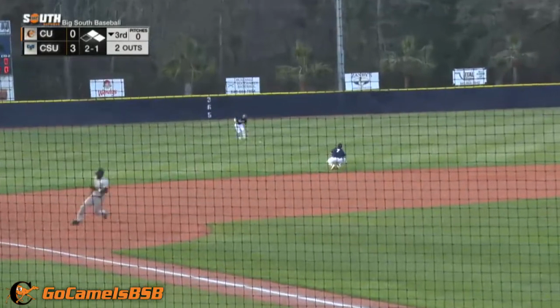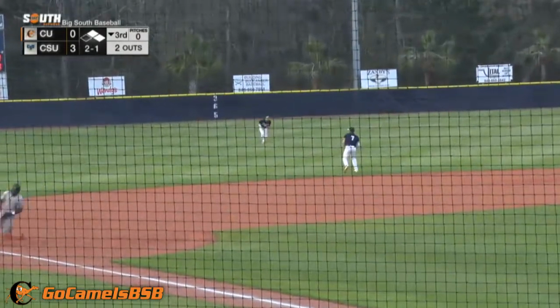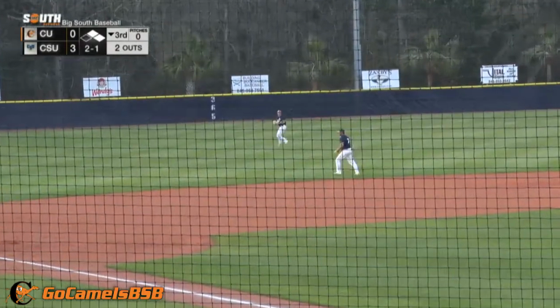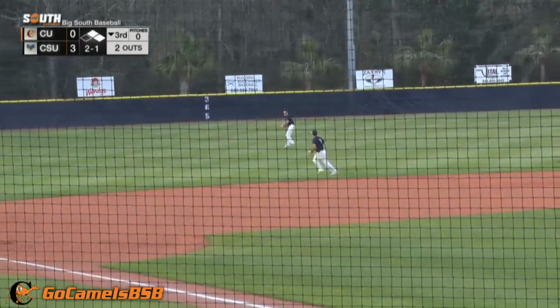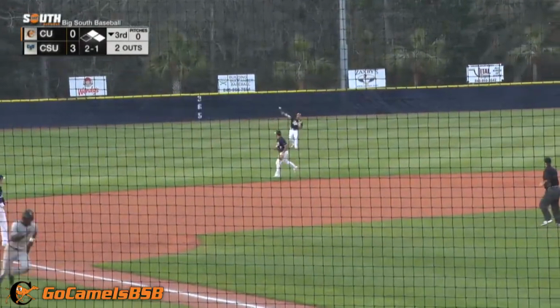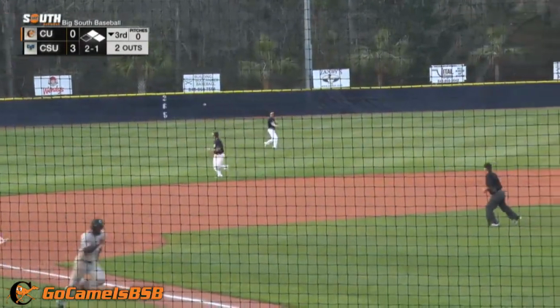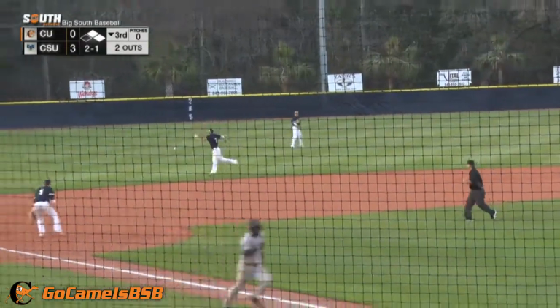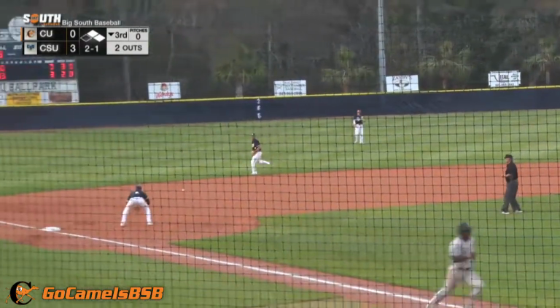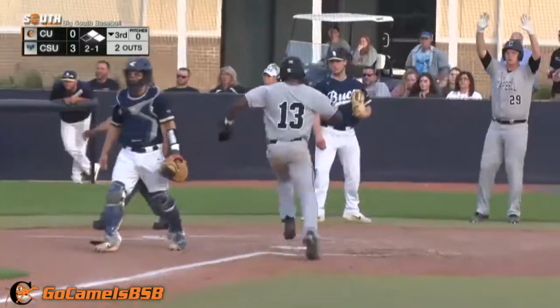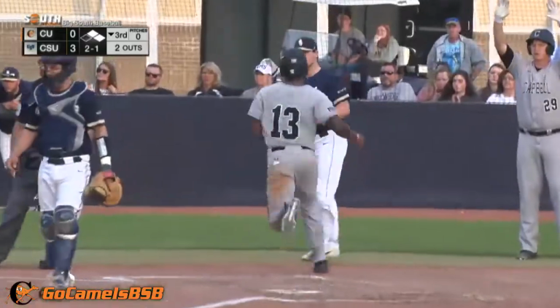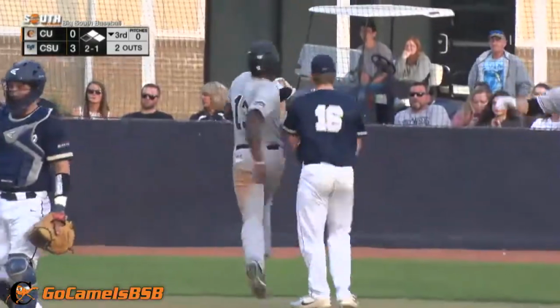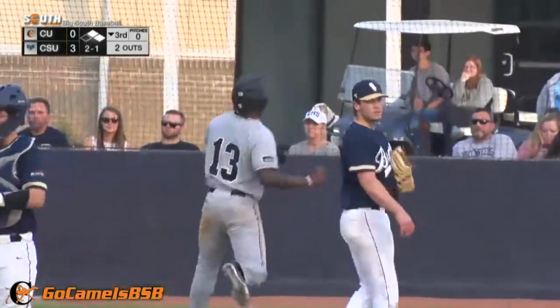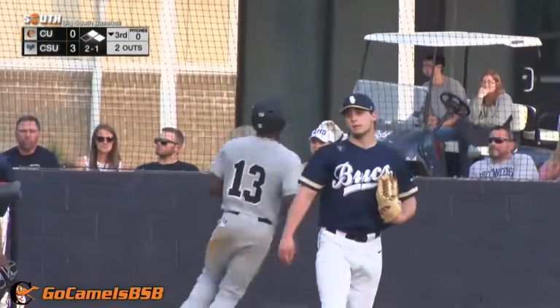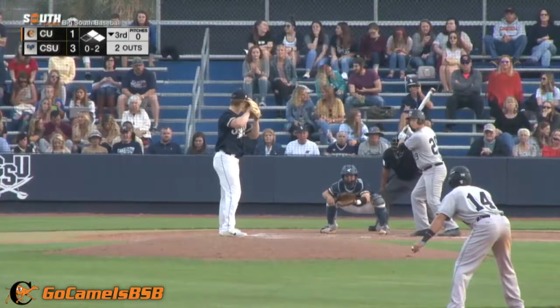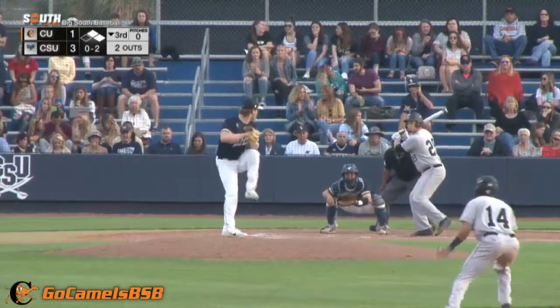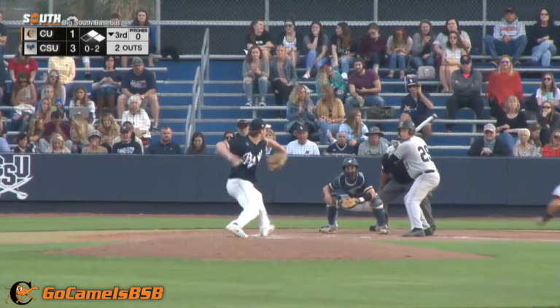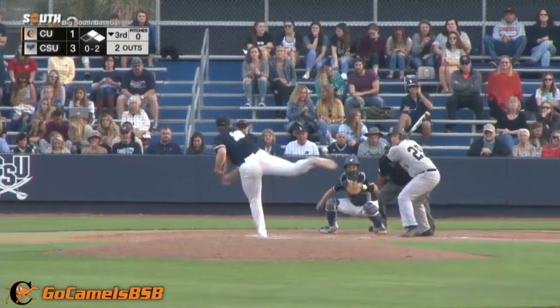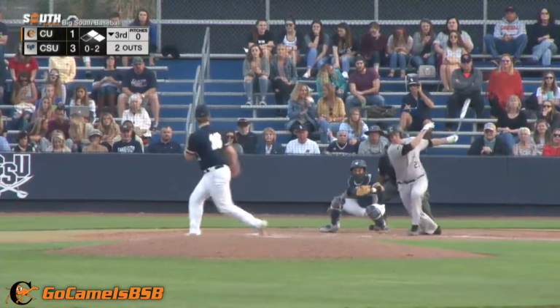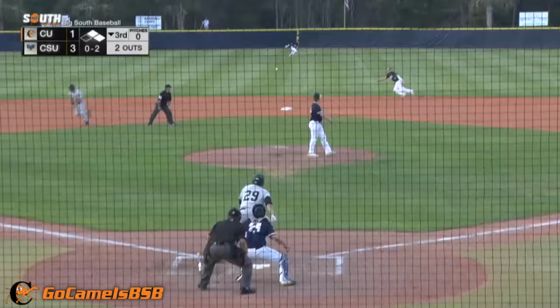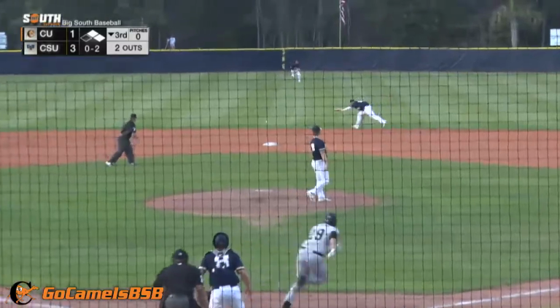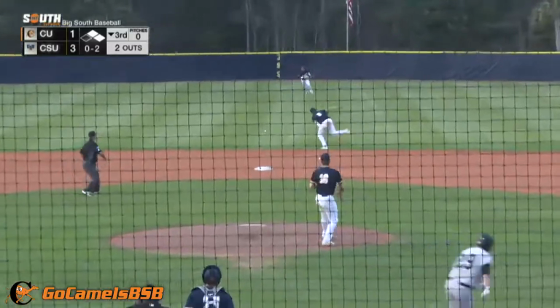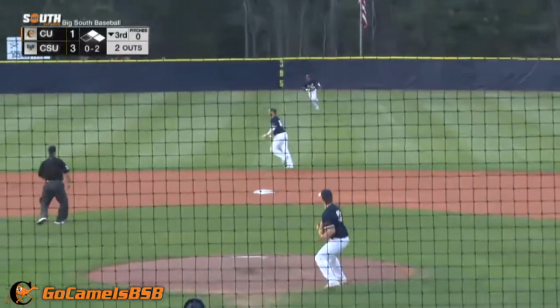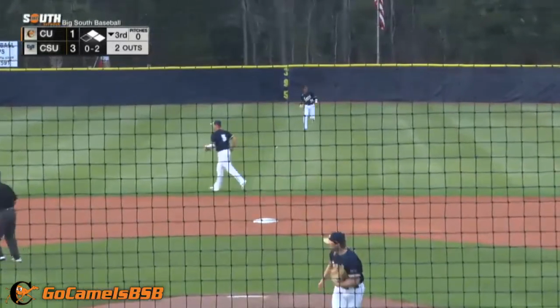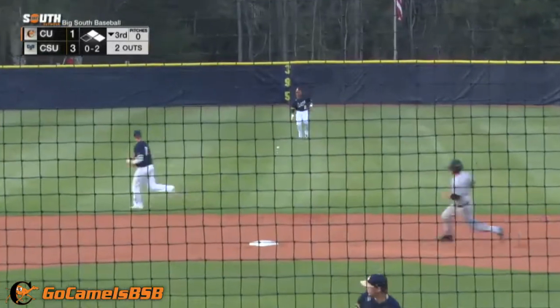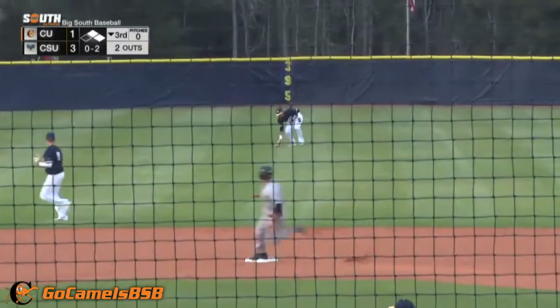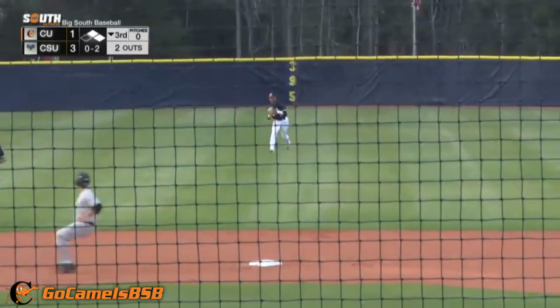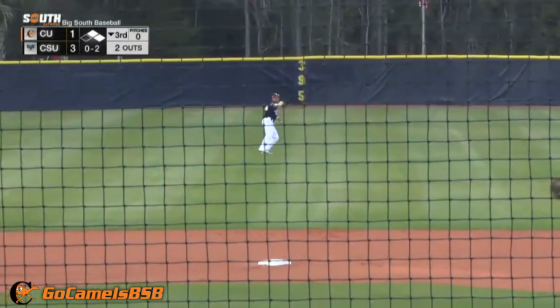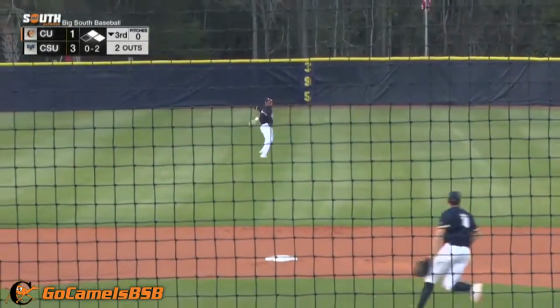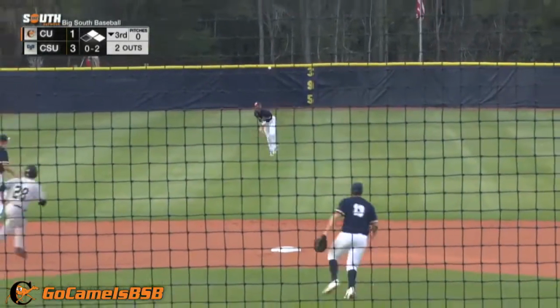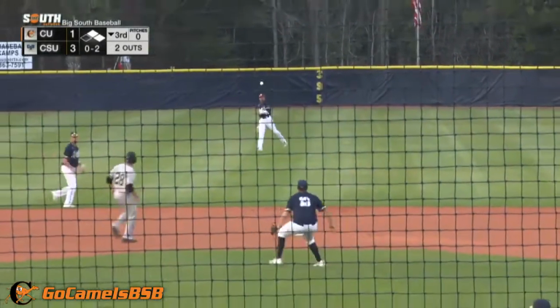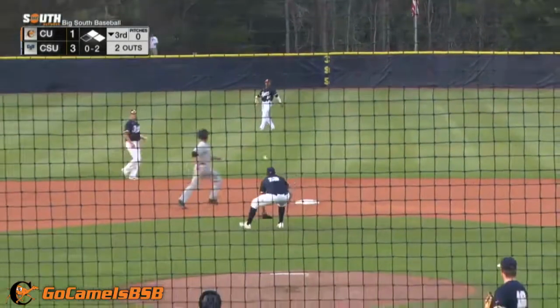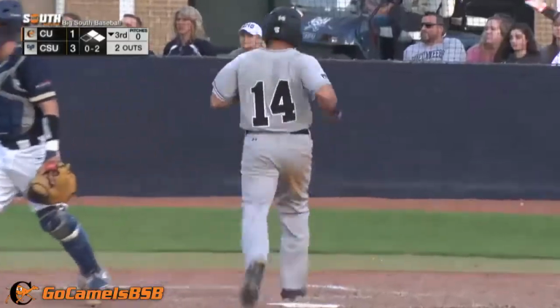Flying around third and coming home without a throw as the throw goes to third. Scoring is Myers. The 0-2 fastball, got a lot of play, and he lines it into center field for a base hit. Around third and scoring is Amedeus.